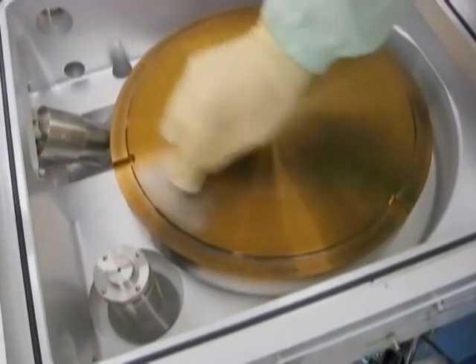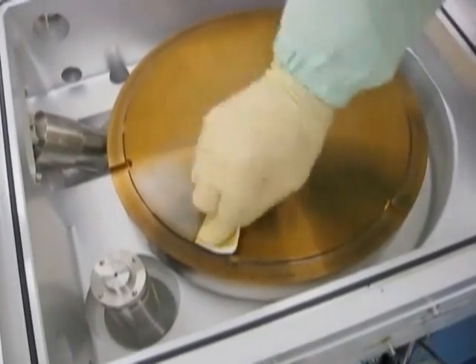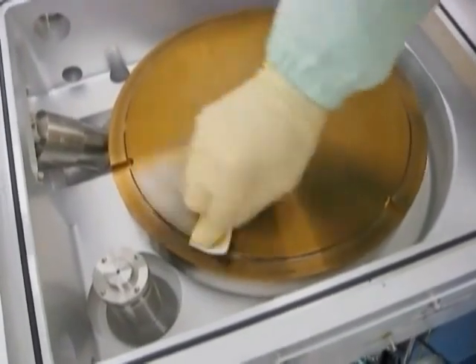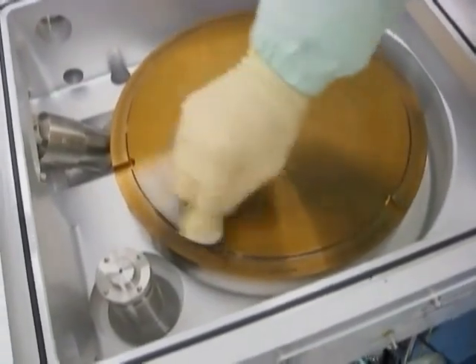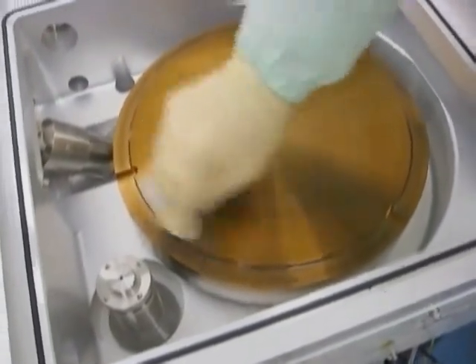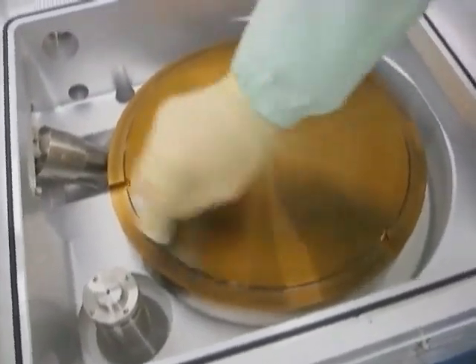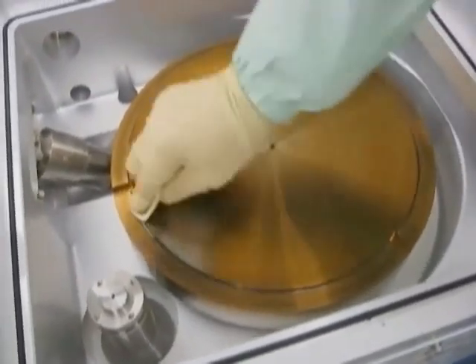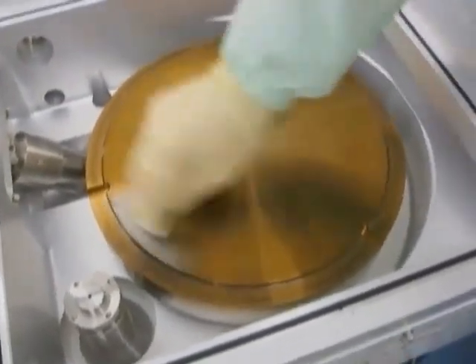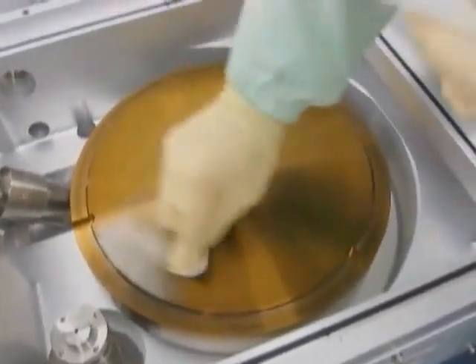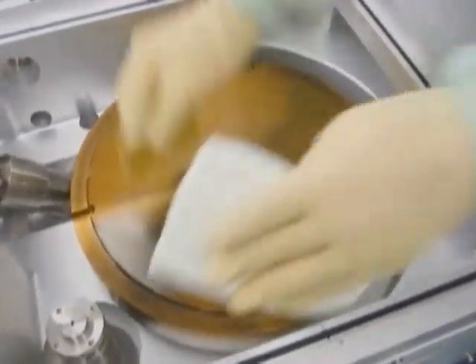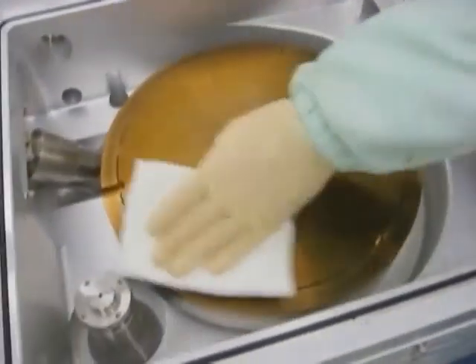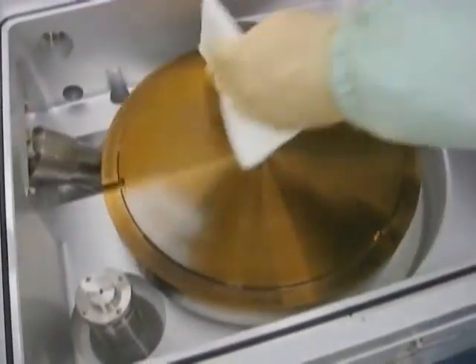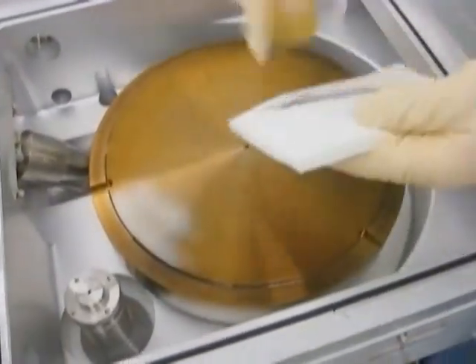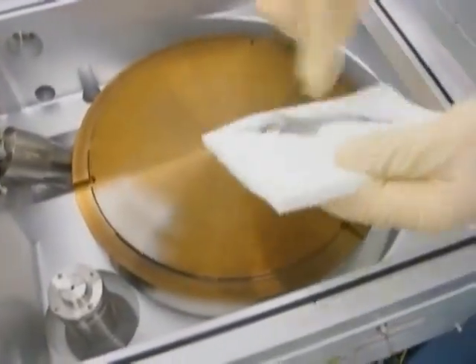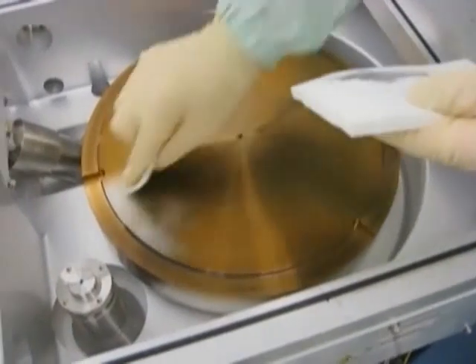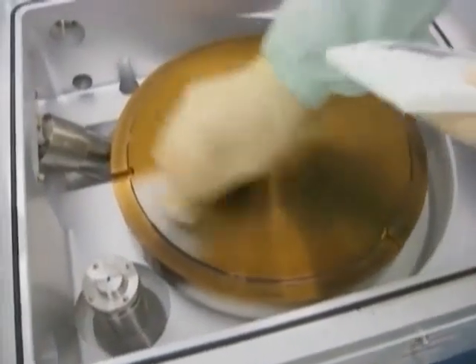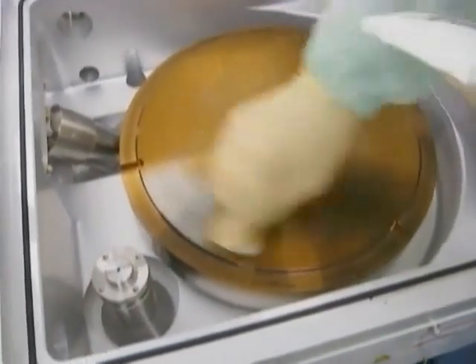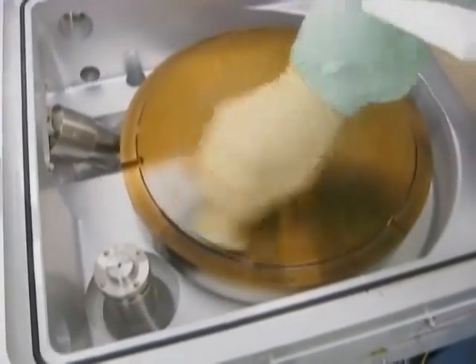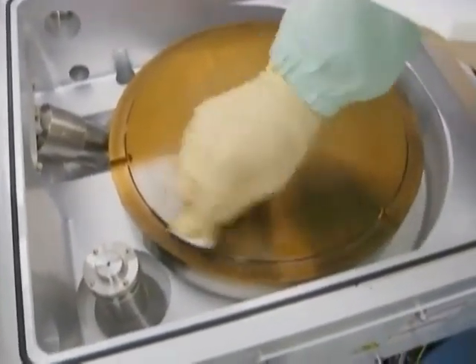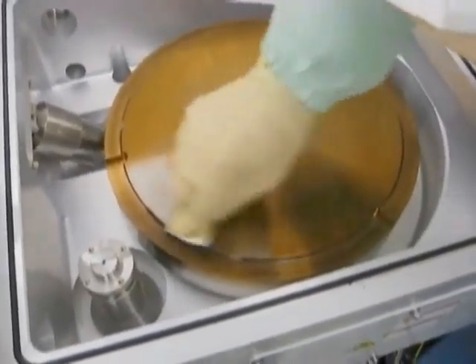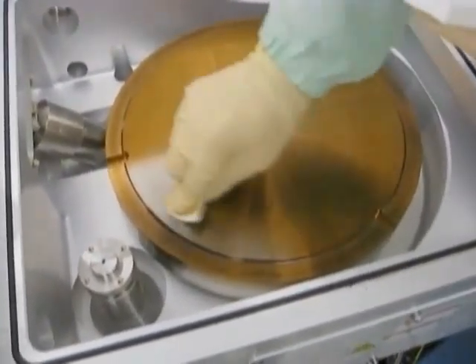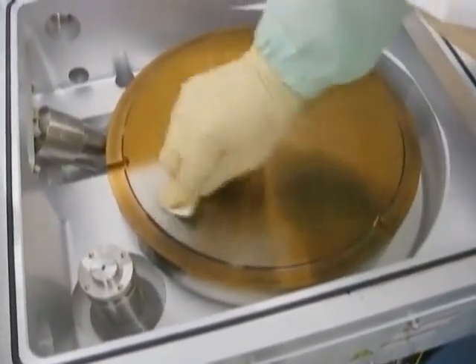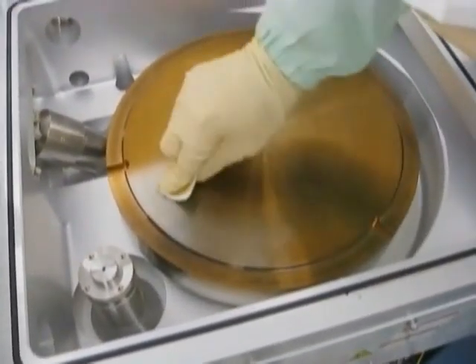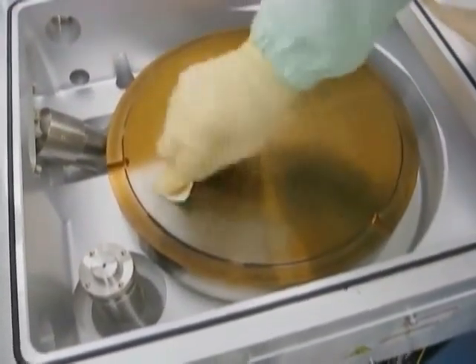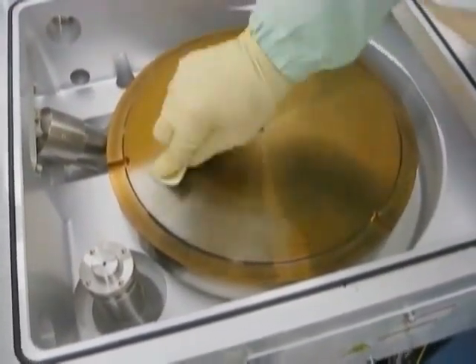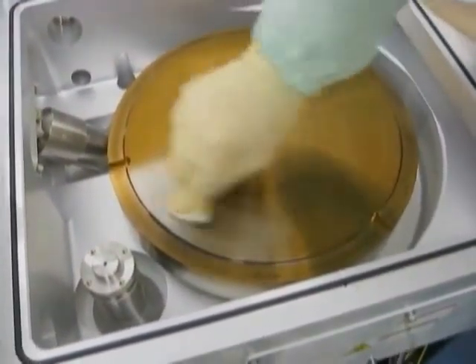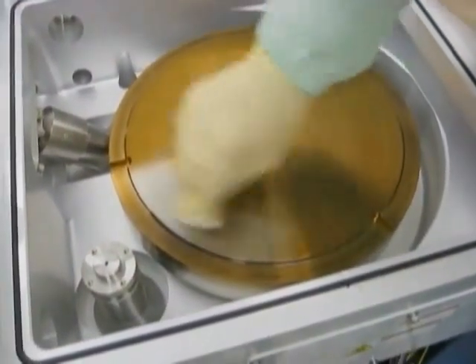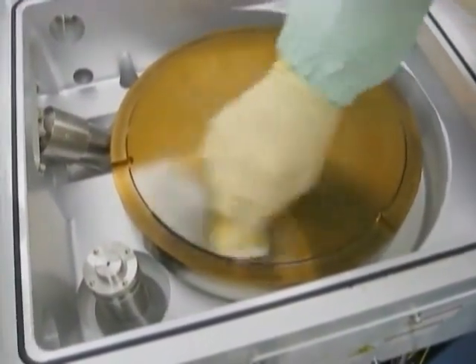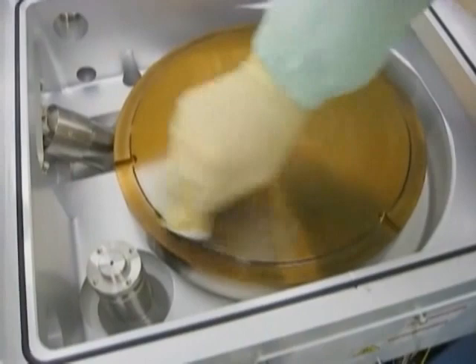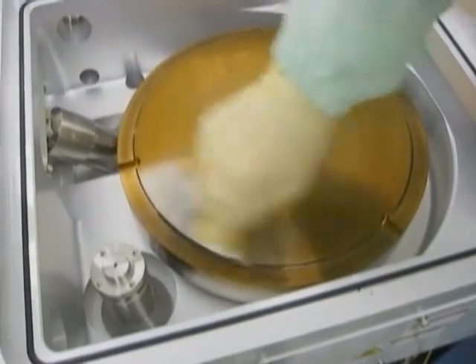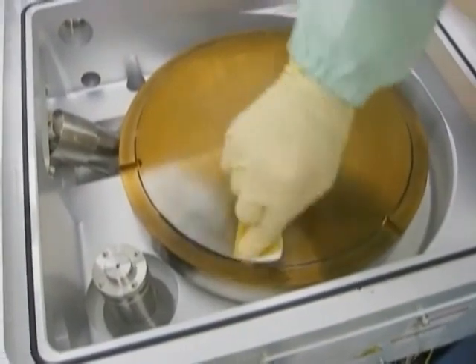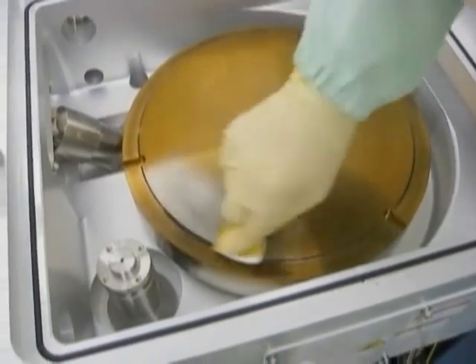Ensure to unload the 360 Diamond Scrub Pad onto the UltraSulf sponge. This unloading procedure is an important step which will allow you to repeatedly use the same Diamond Scrub Pad throughout the entire PM.